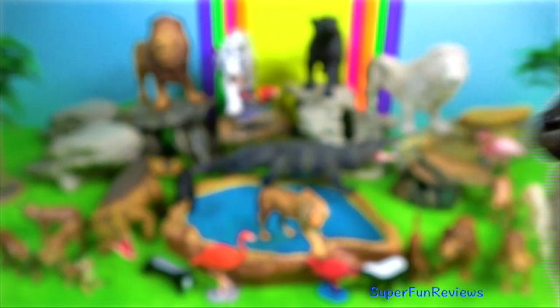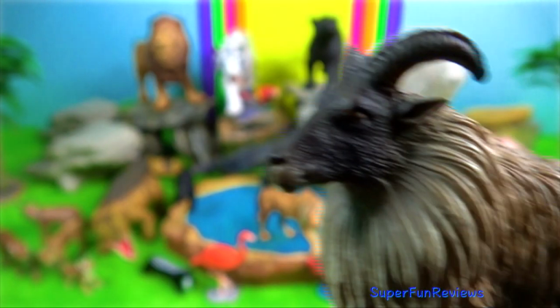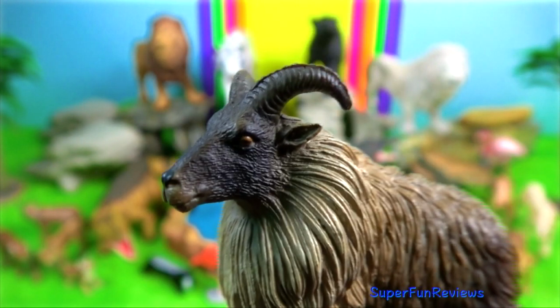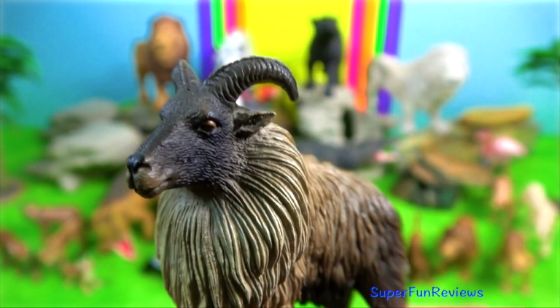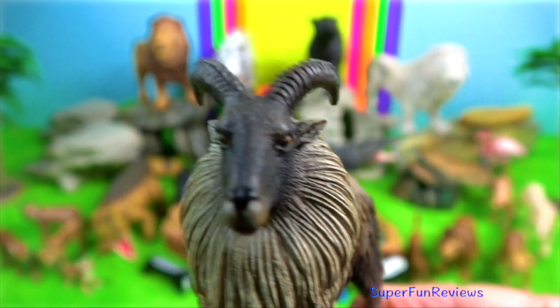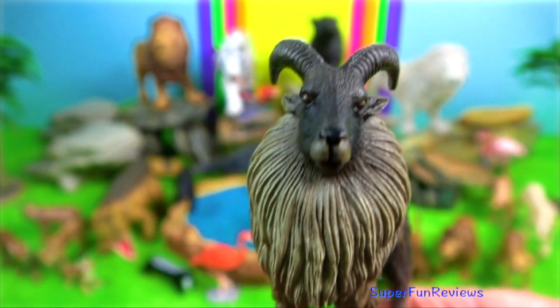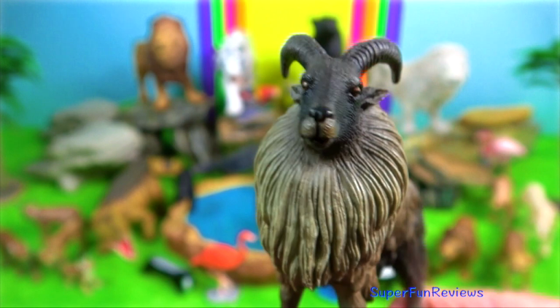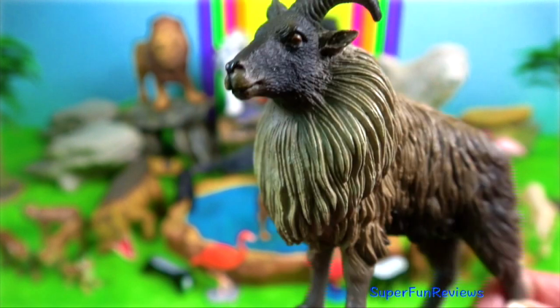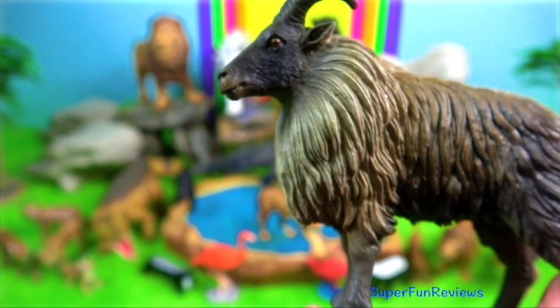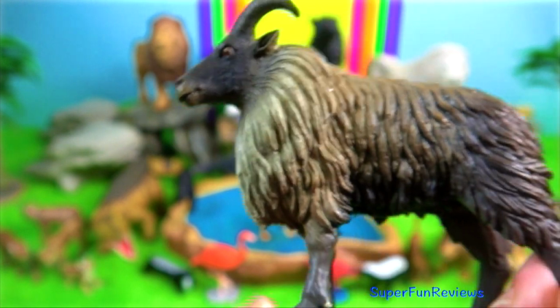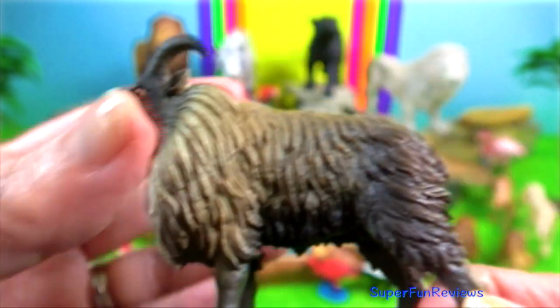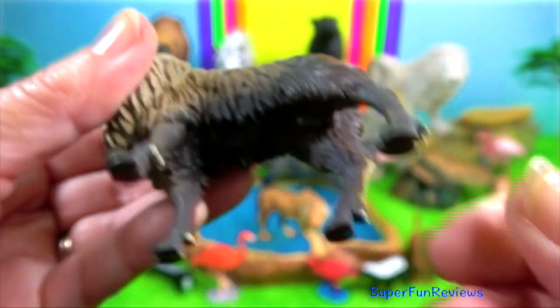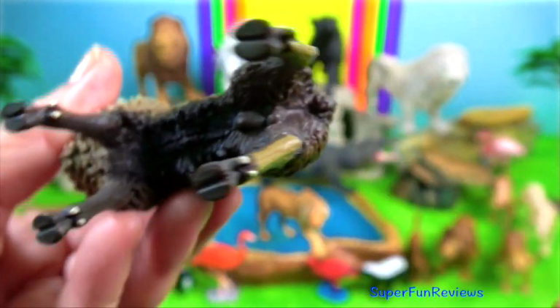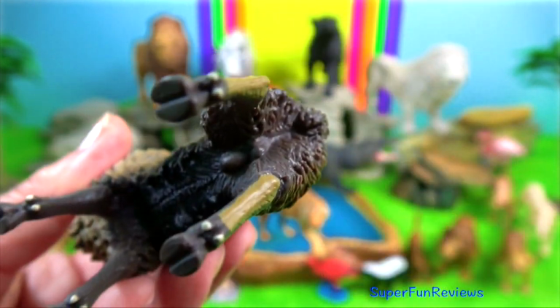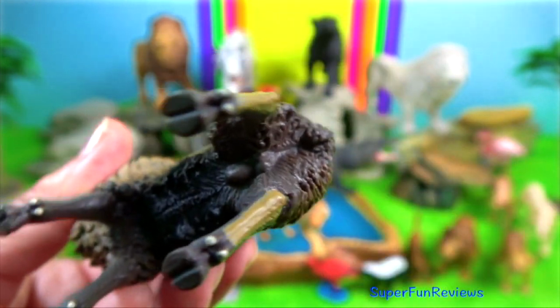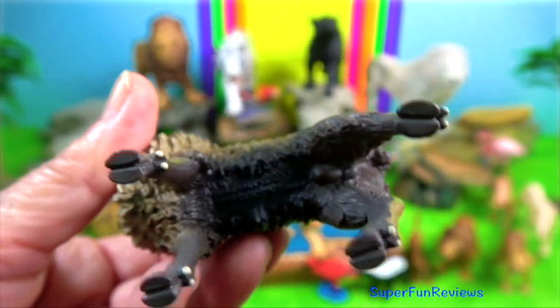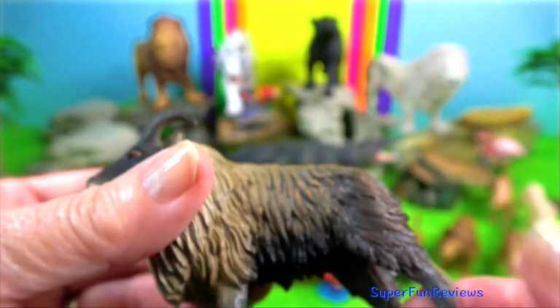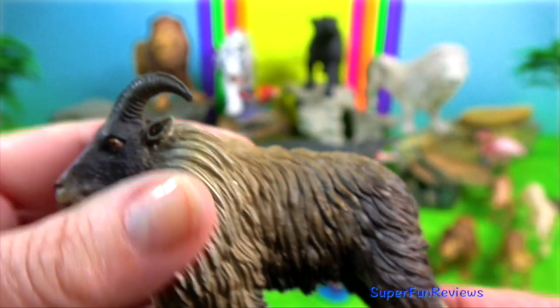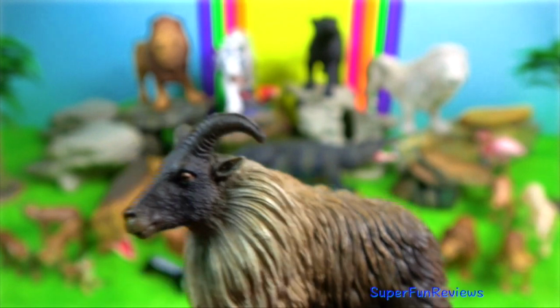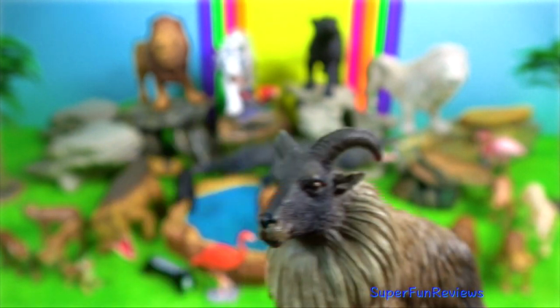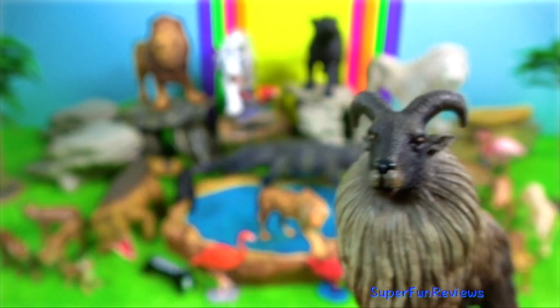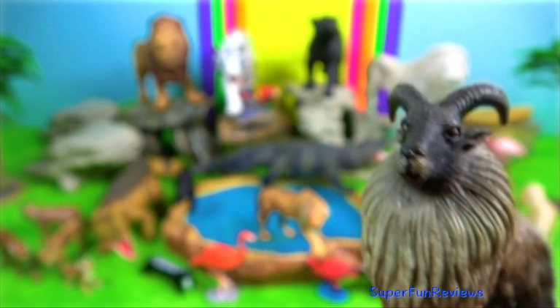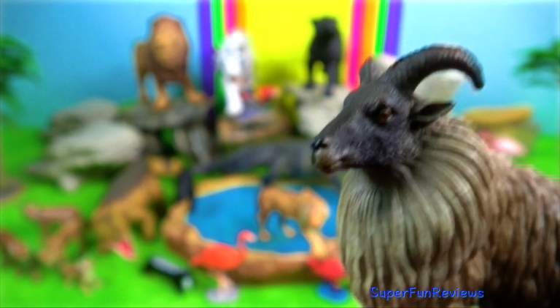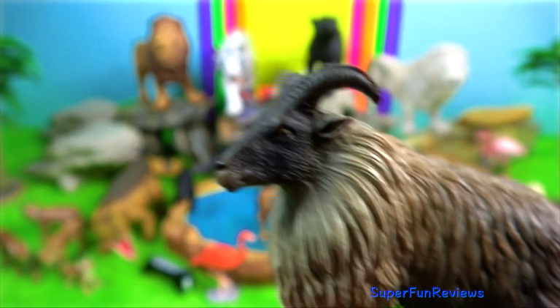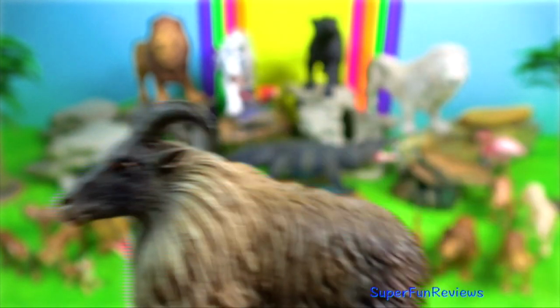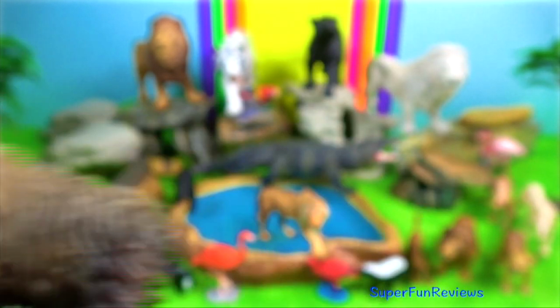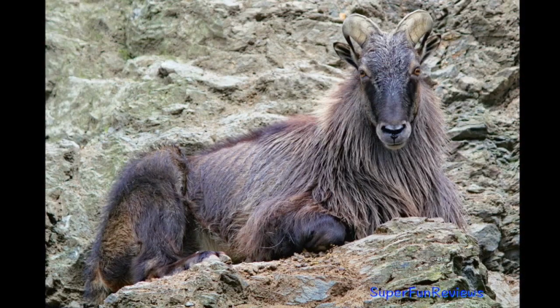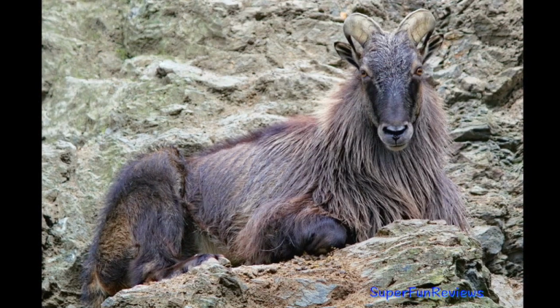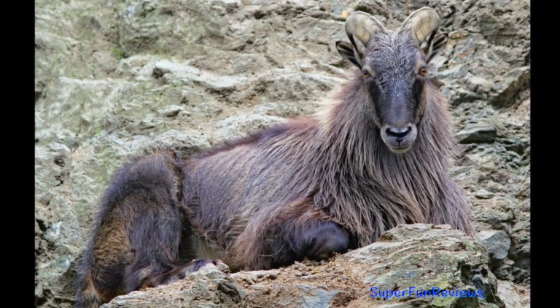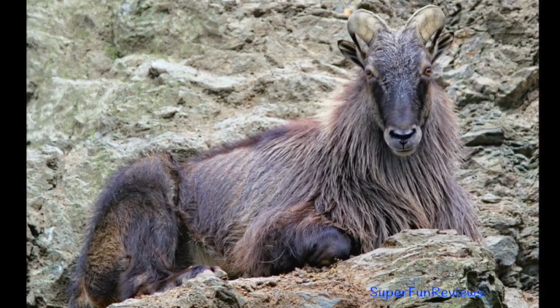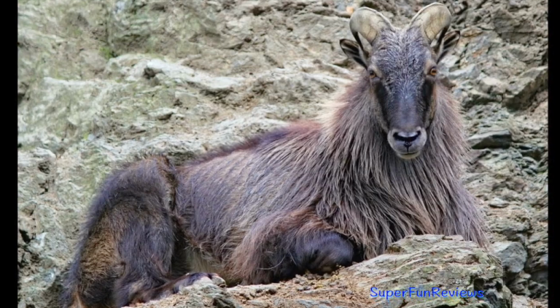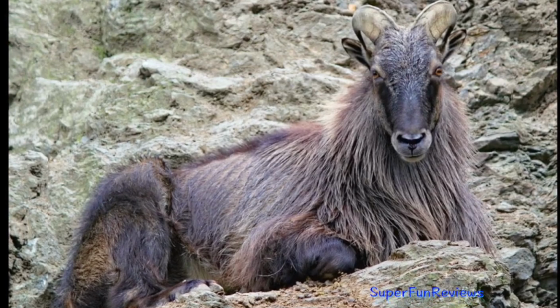Himalayan tahr is a wild goat. The horns are curved backwards, preventing injury during mating season when headbutting is a common mating ritual amongst the males.